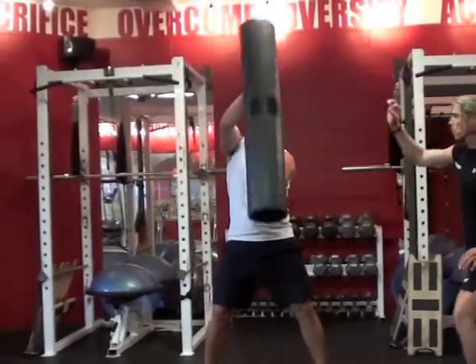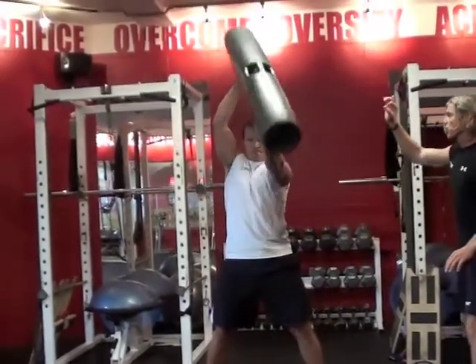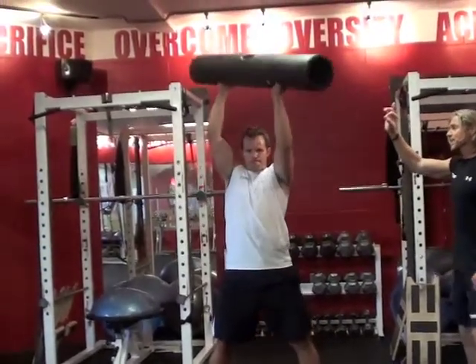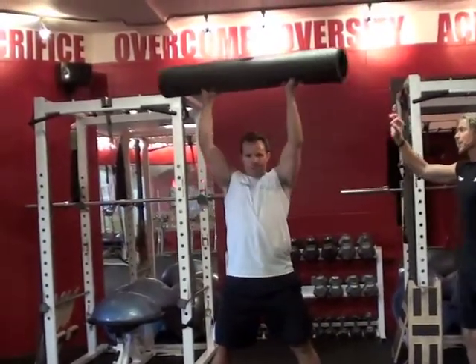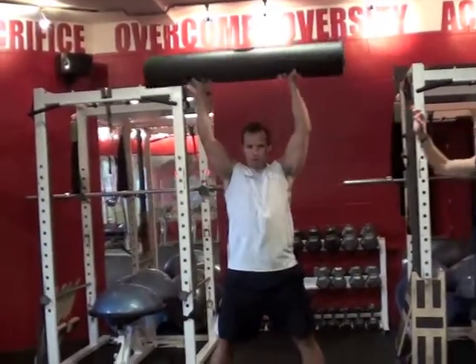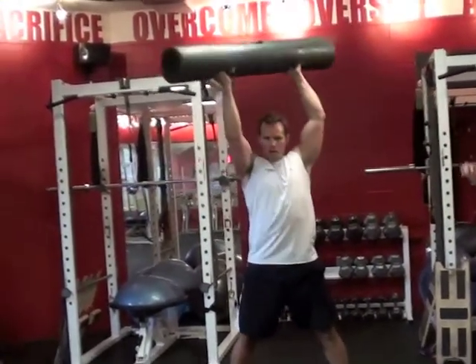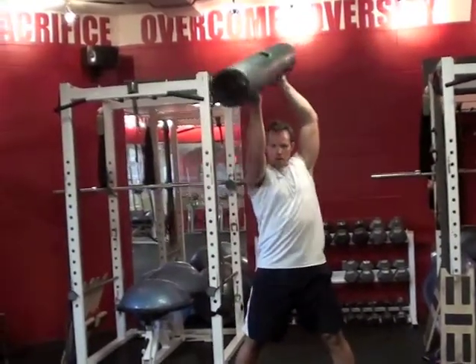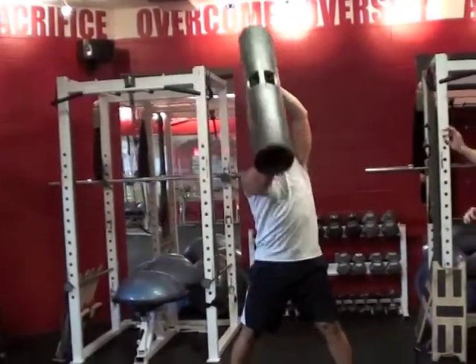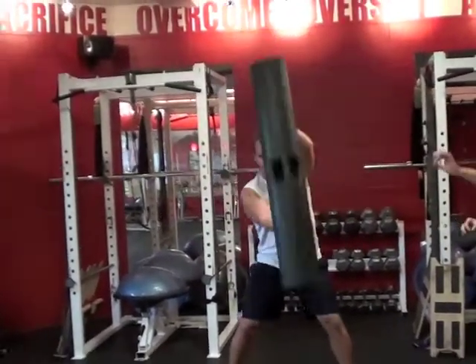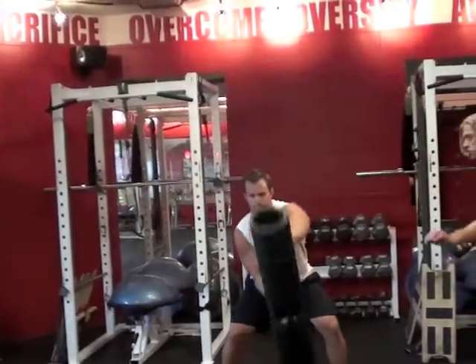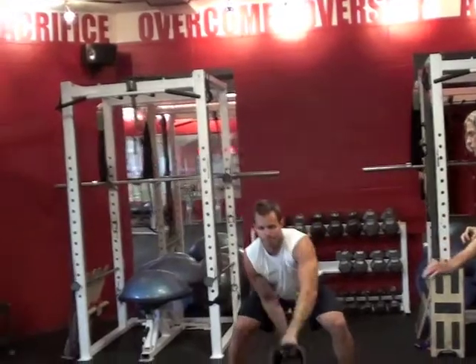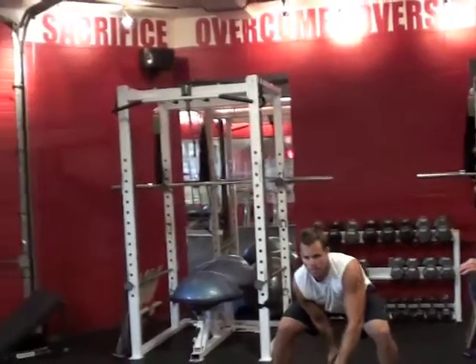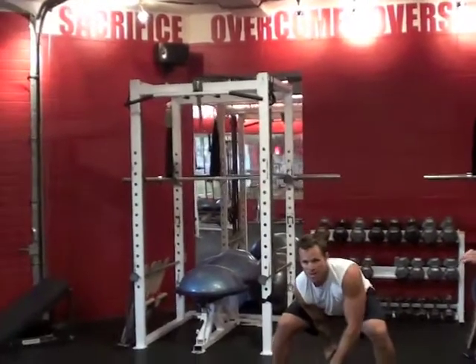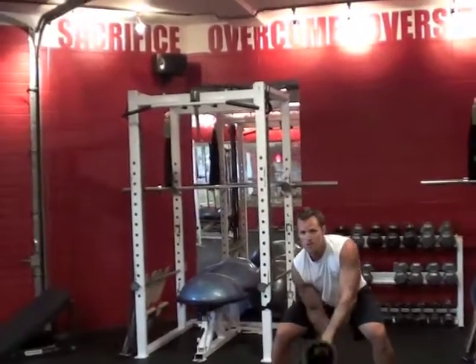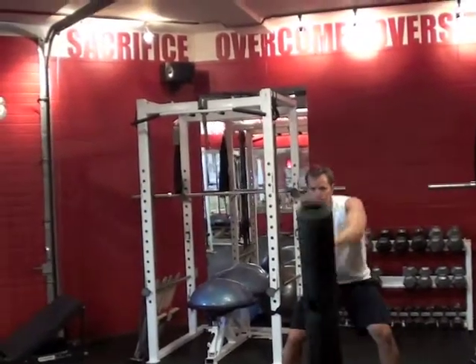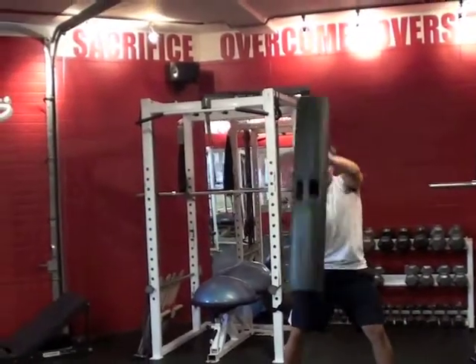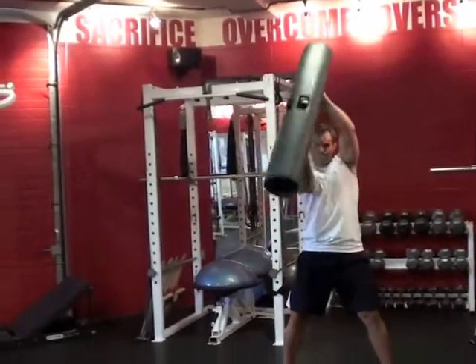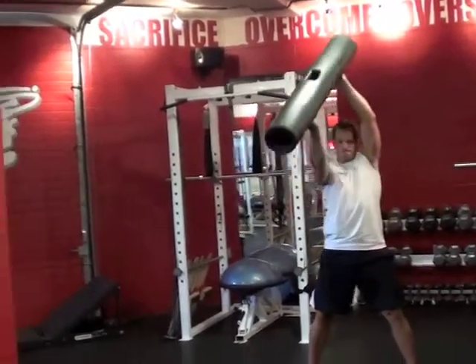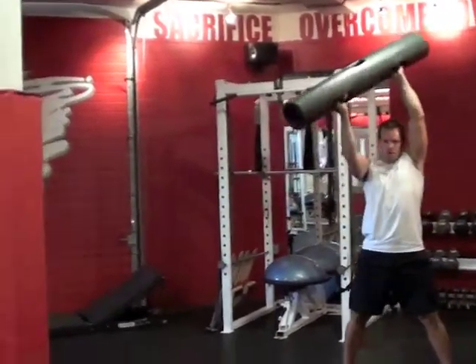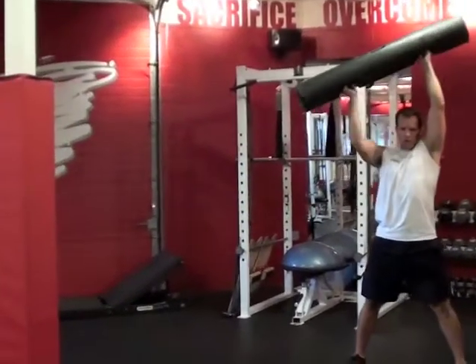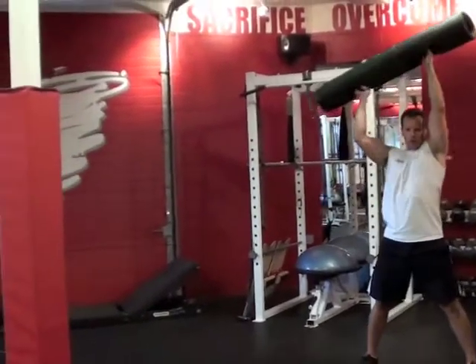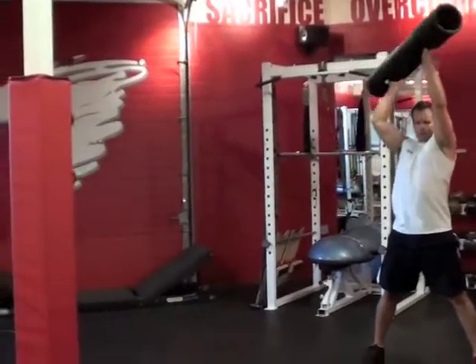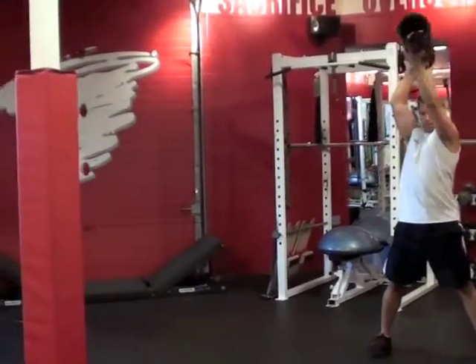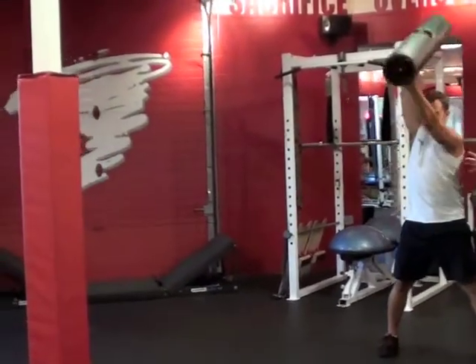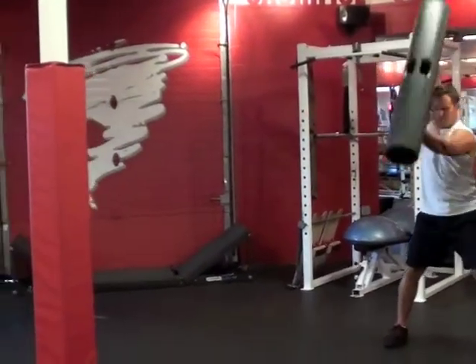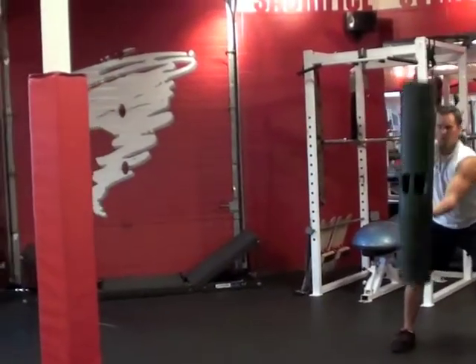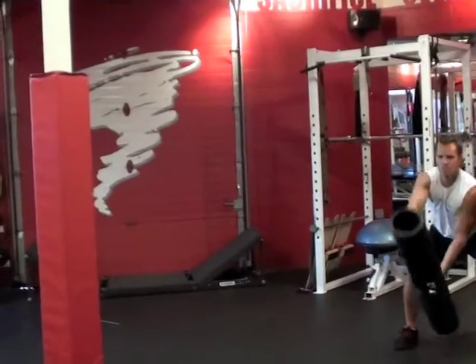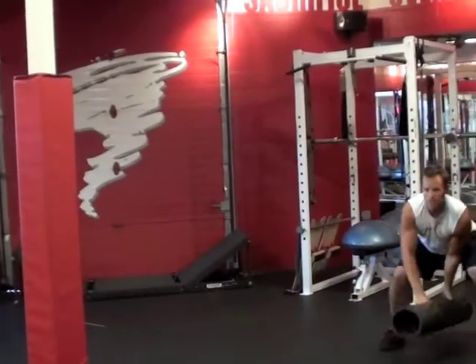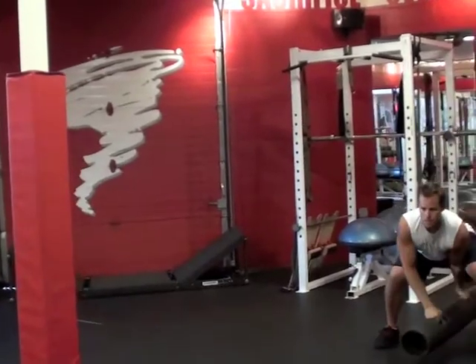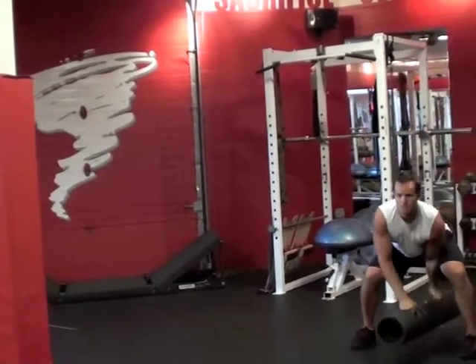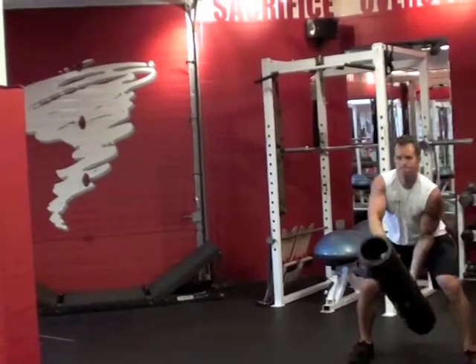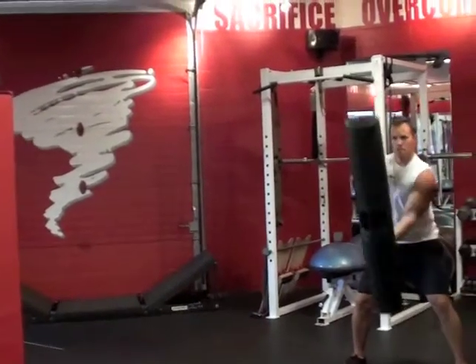Up overhead, get tall, come outside your center mass, drop down. Good arm and shoulder strength connected to the back of the trunk and the hips.